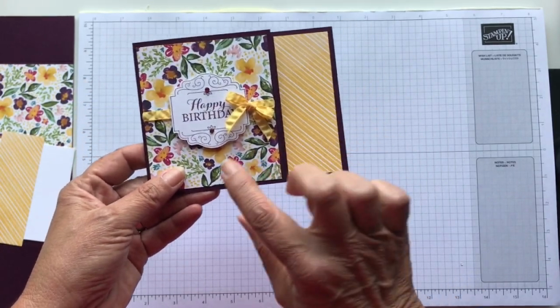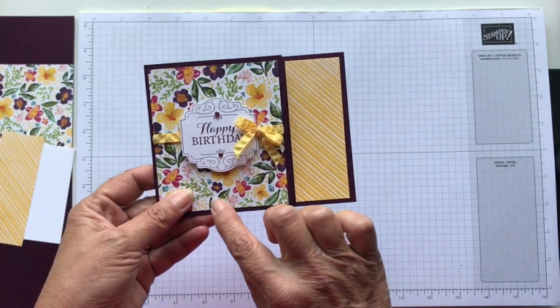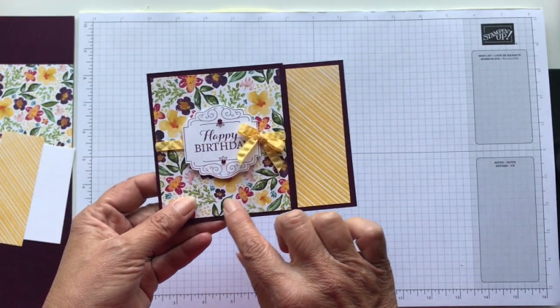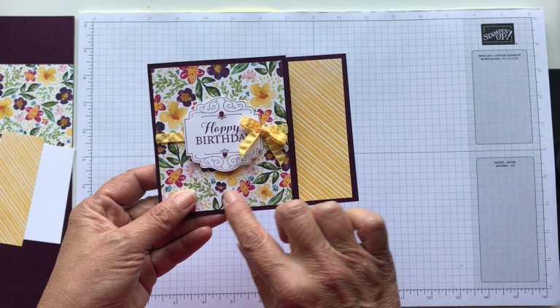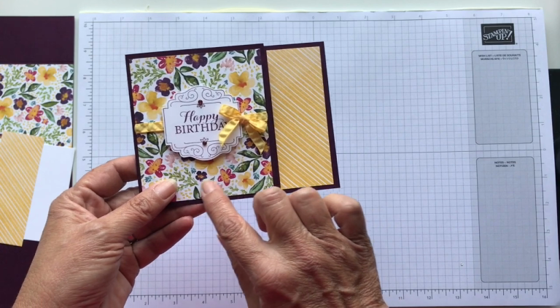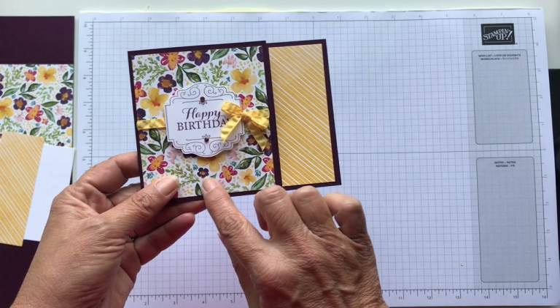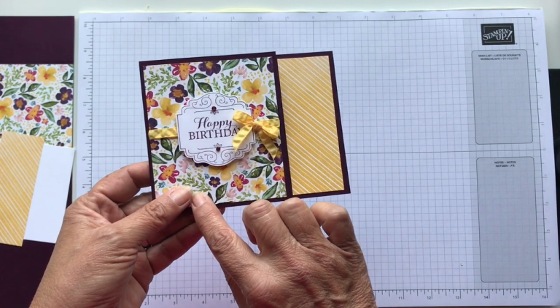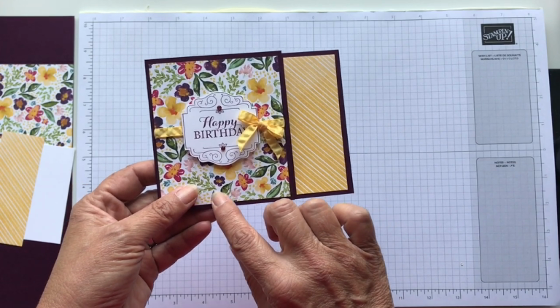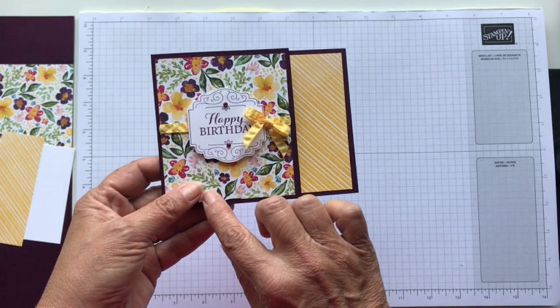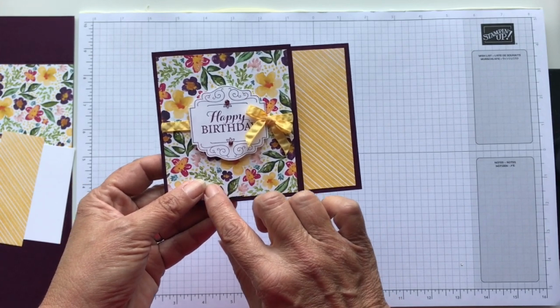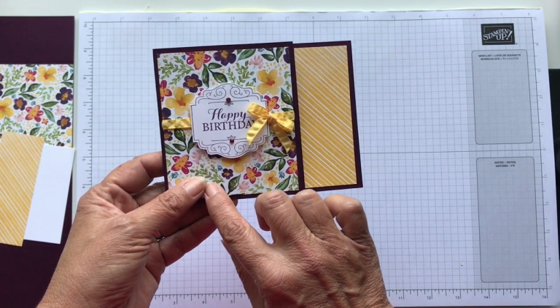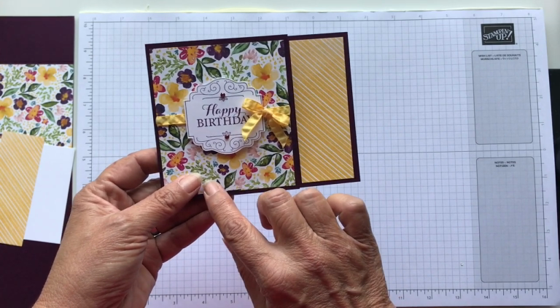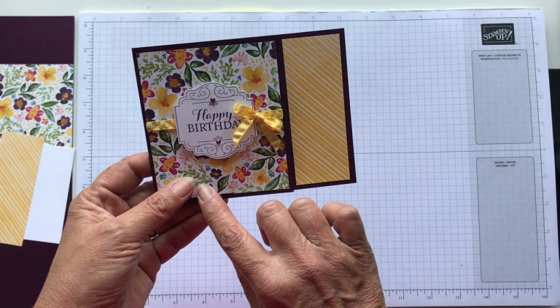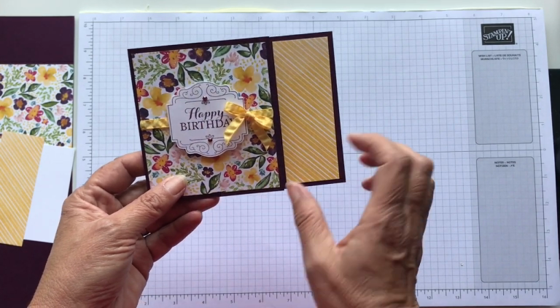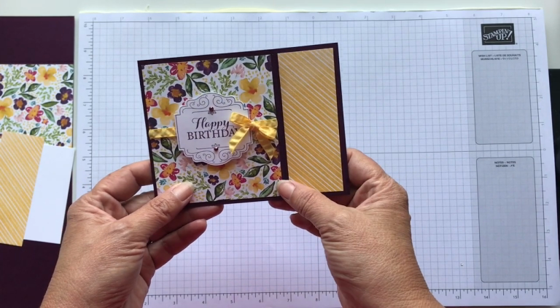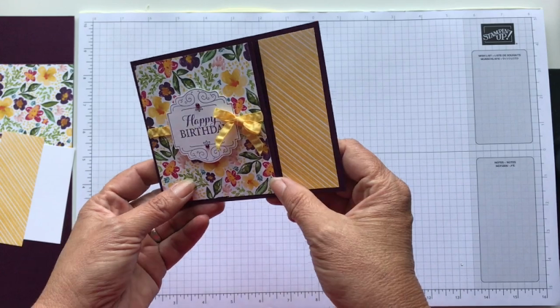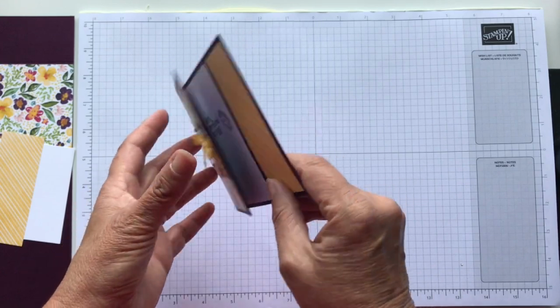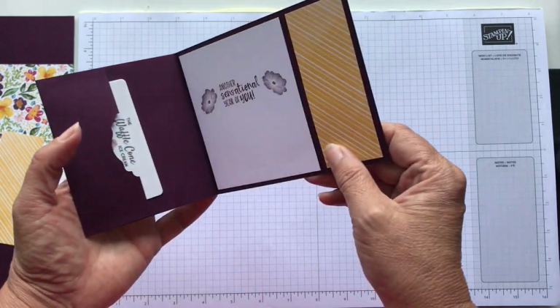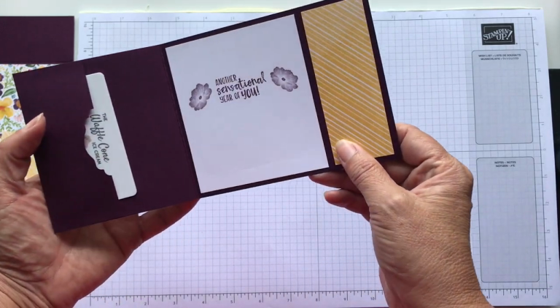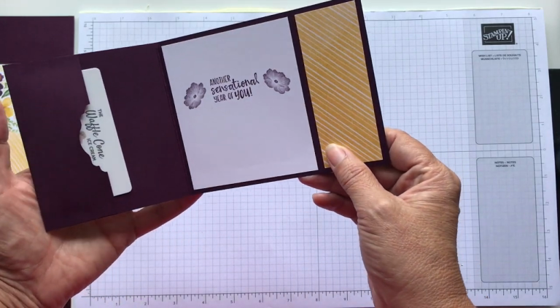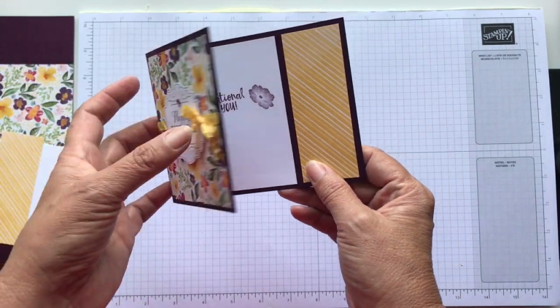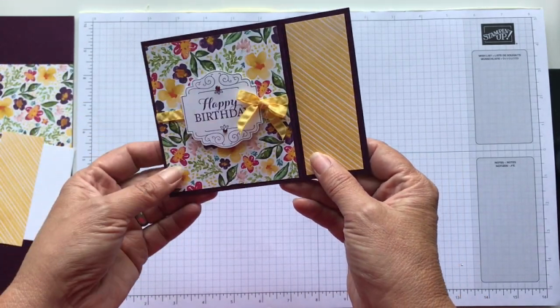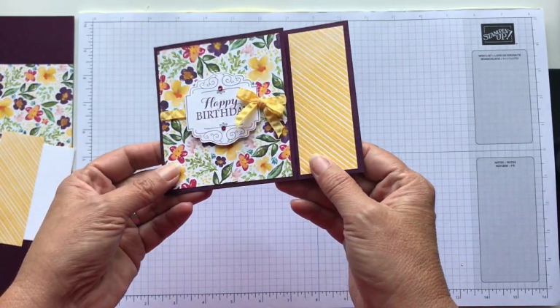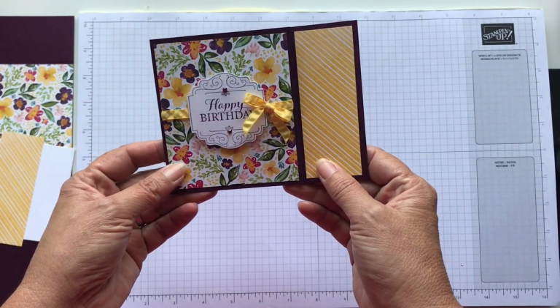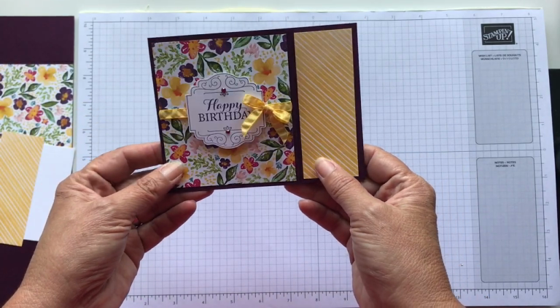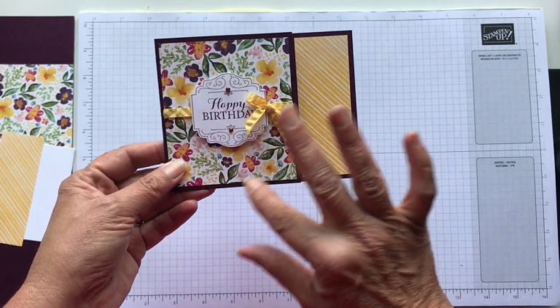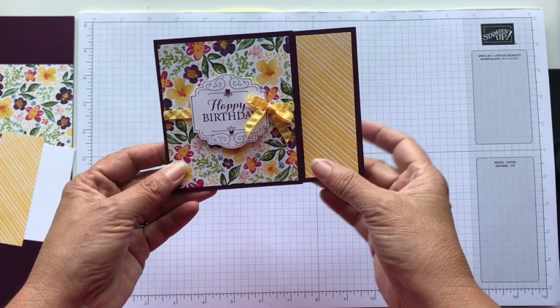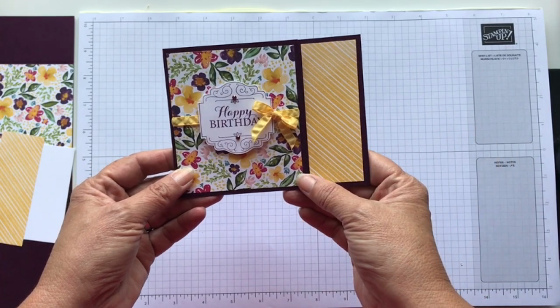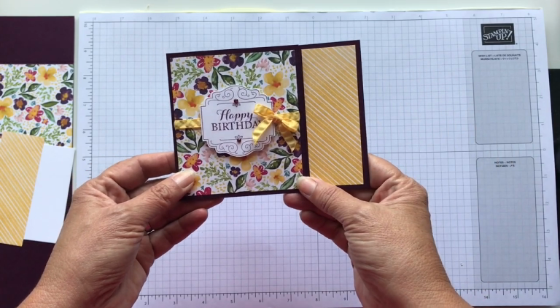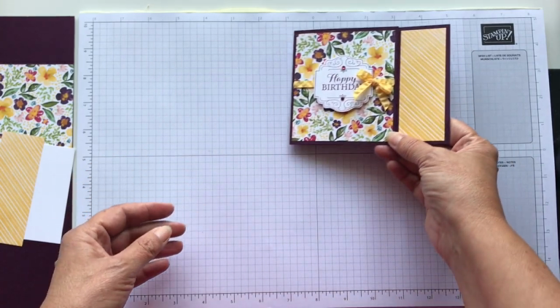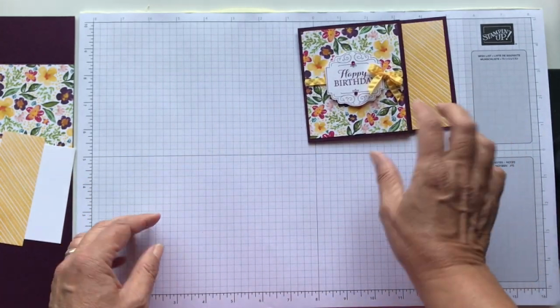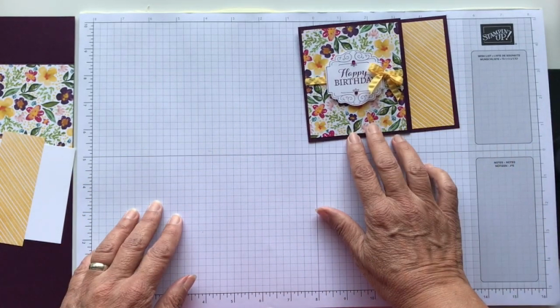I saw this on a video I was watching from Jackie Bolhuis — I'm not sure if I'm saying it right — but I thought it was really pretty. She had a different stamp set and everything that she used, different paper, so I wanted to change it up.